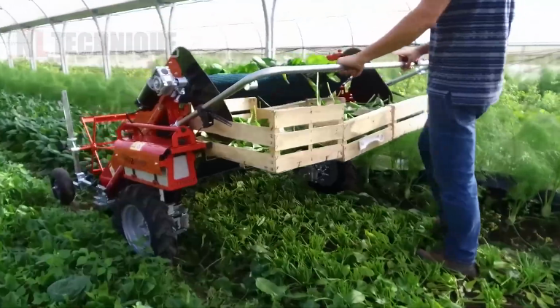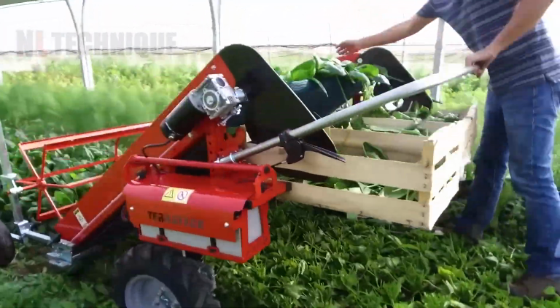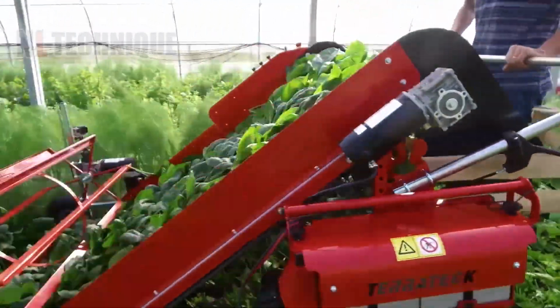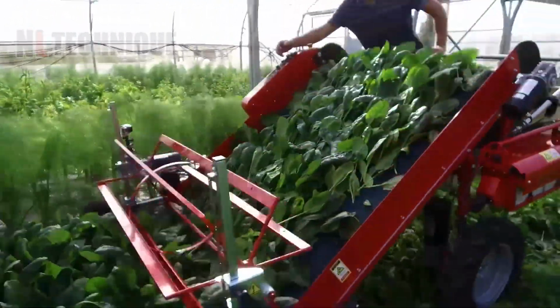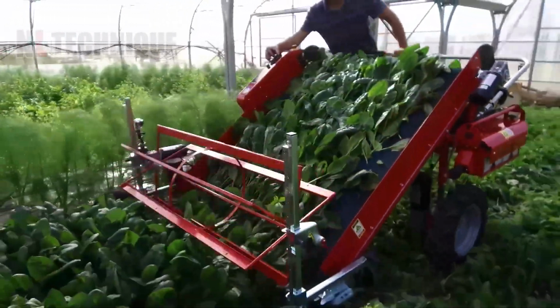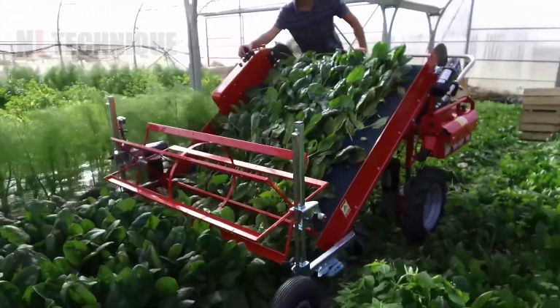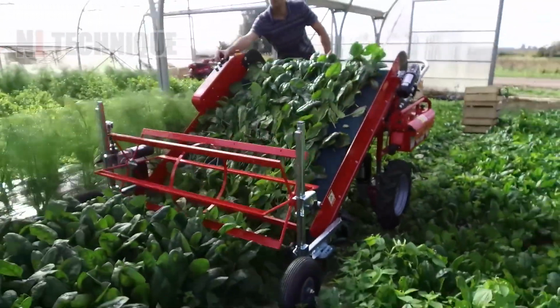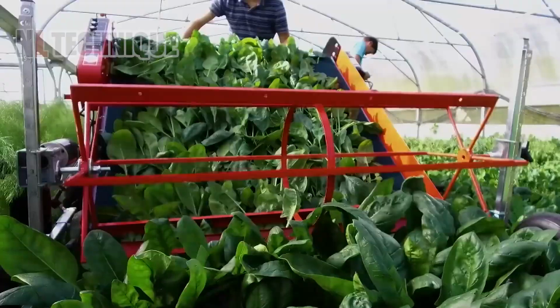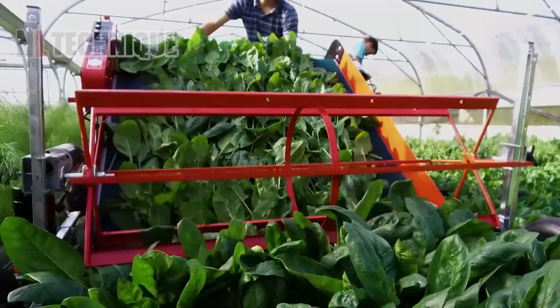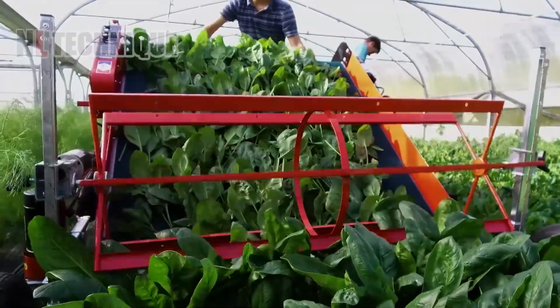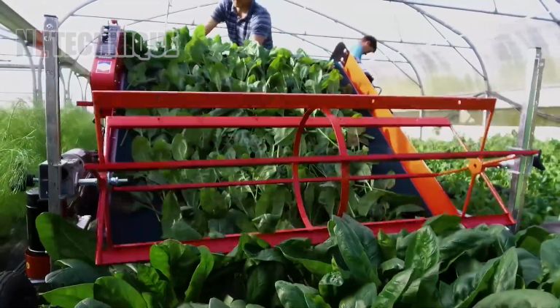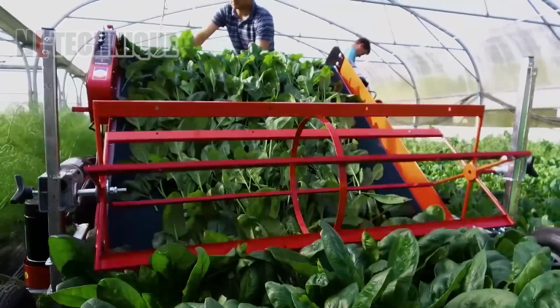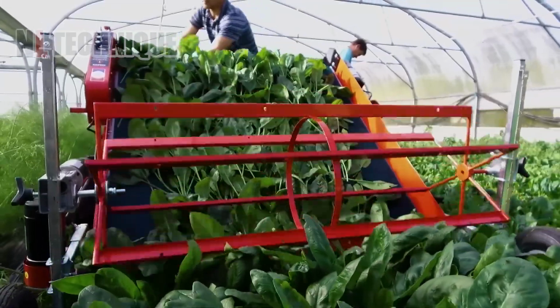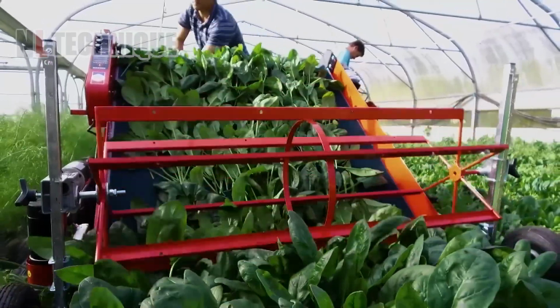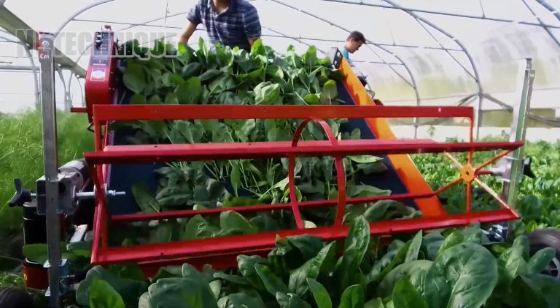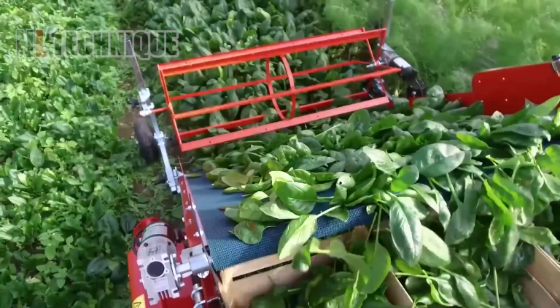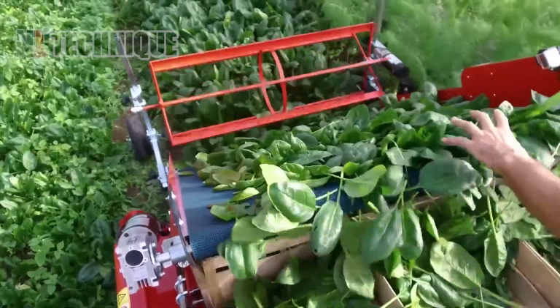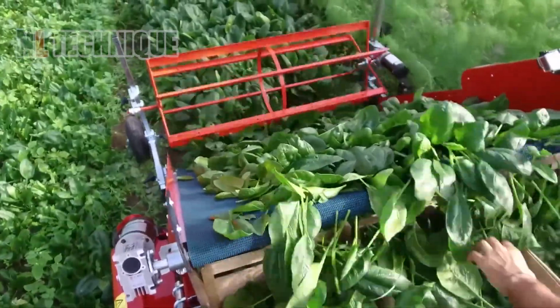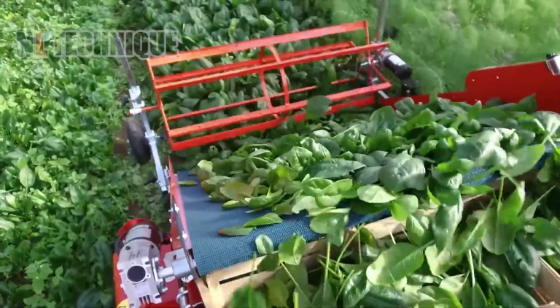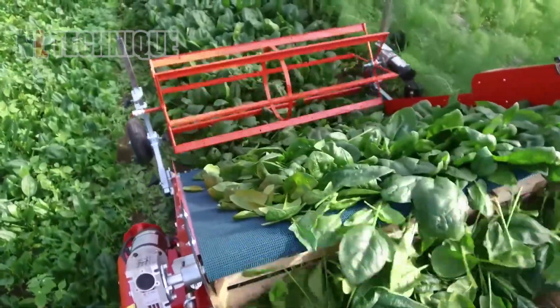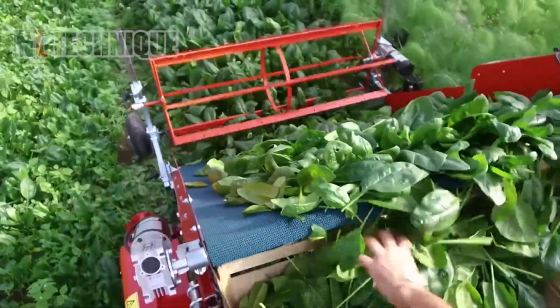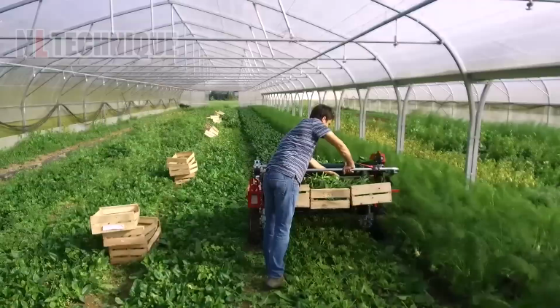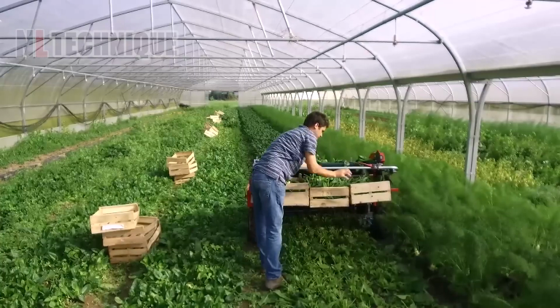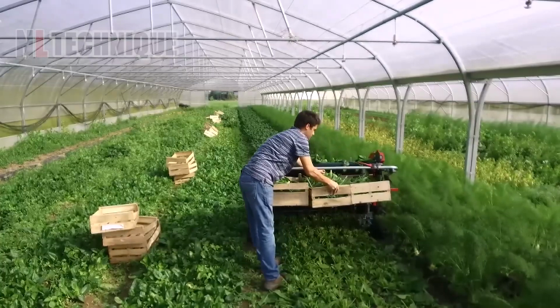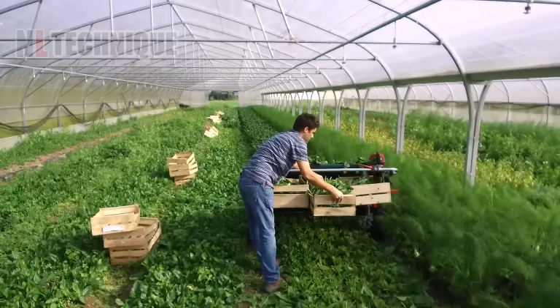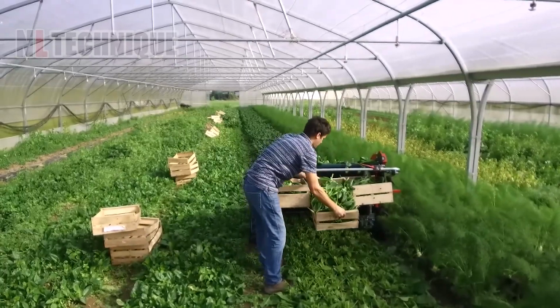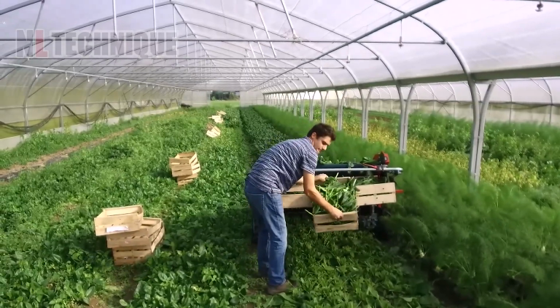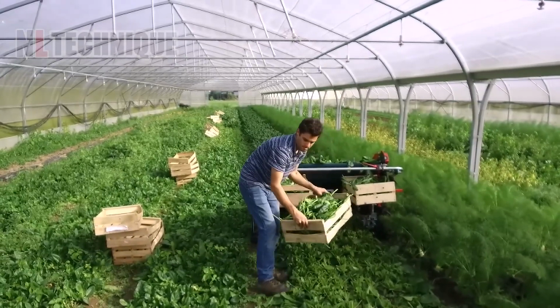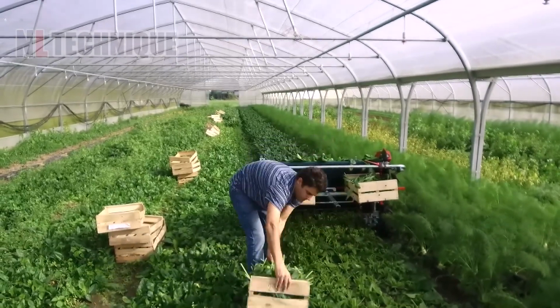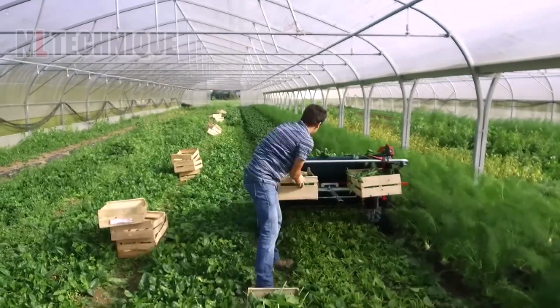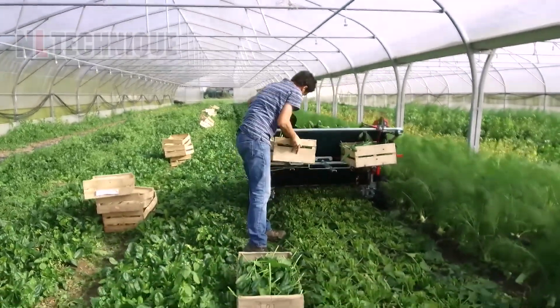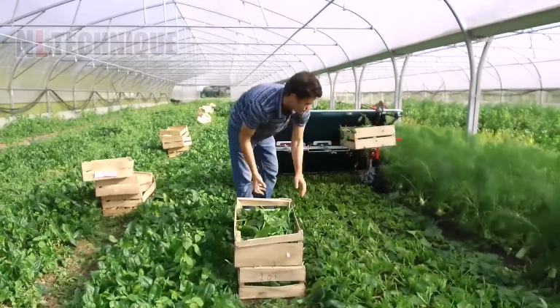A specialized machine gracefully harvests spinach leaves from the field, gently removing them without damaging the plants. This ensures efficient harvesting while preserving the spinach crop's quality and integrity.